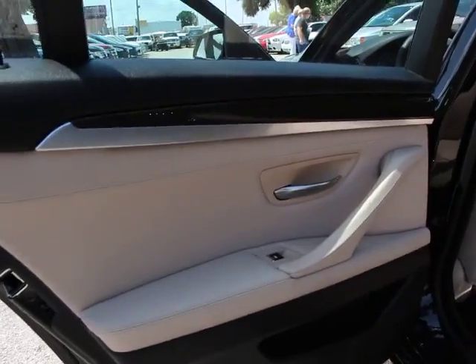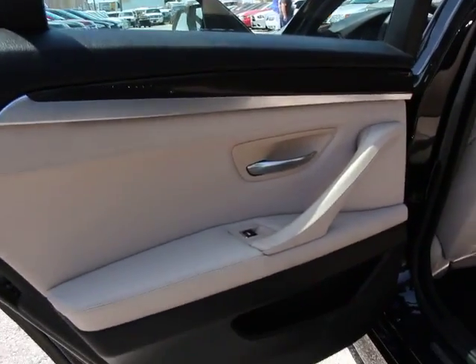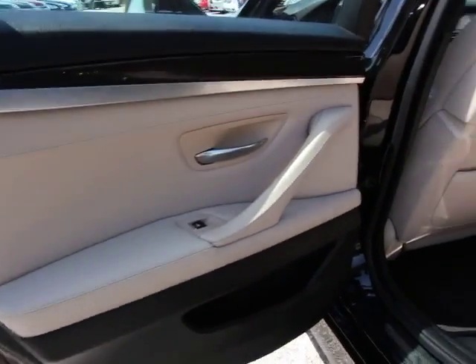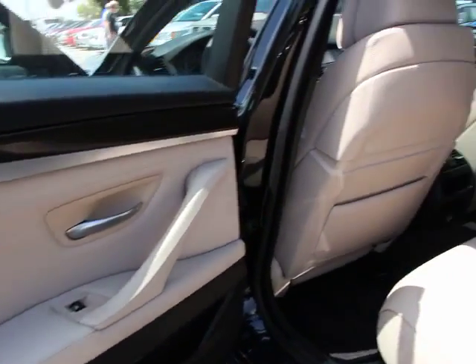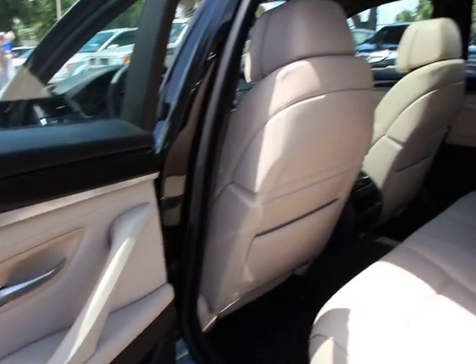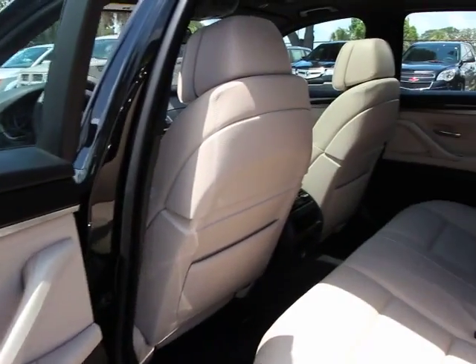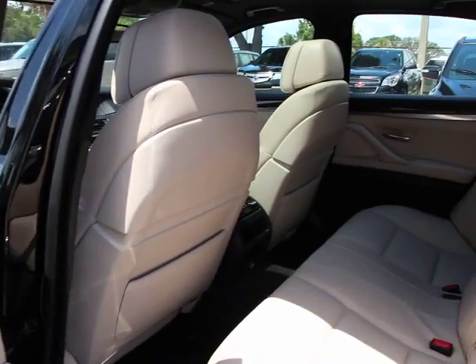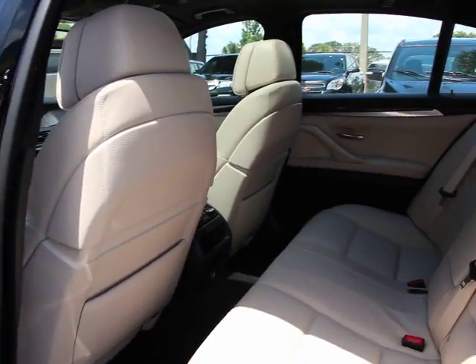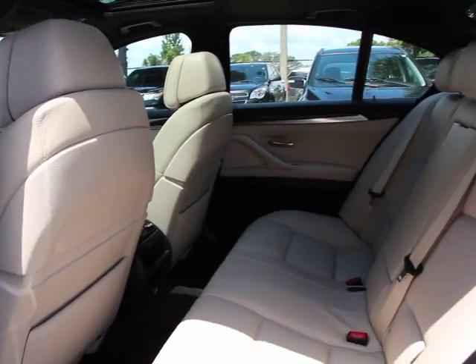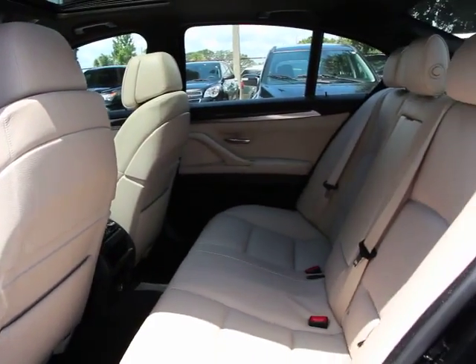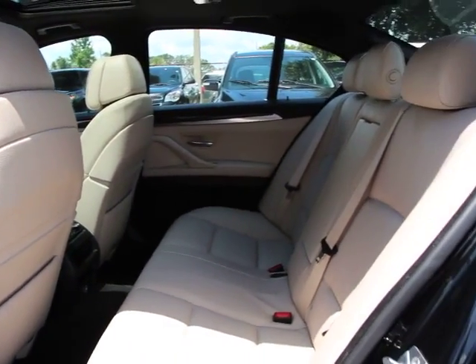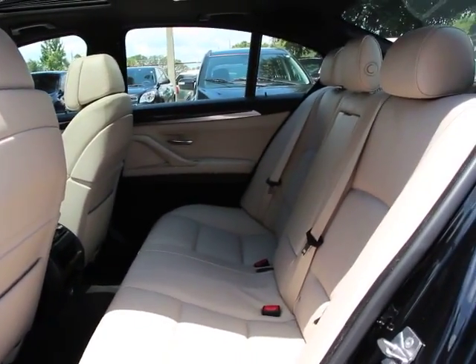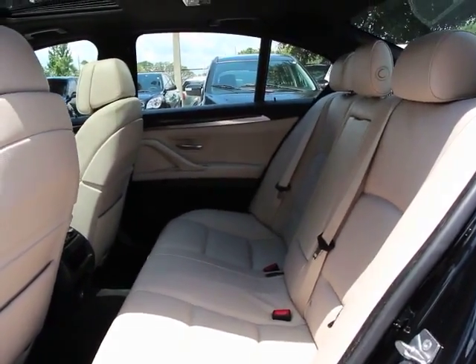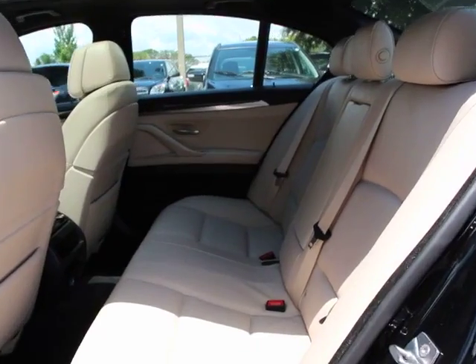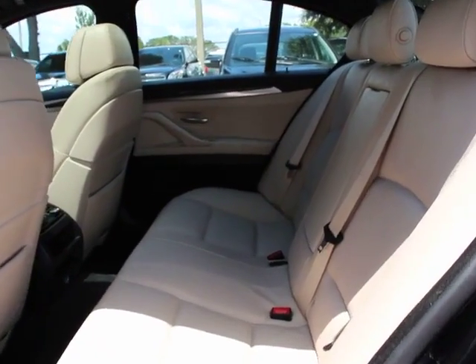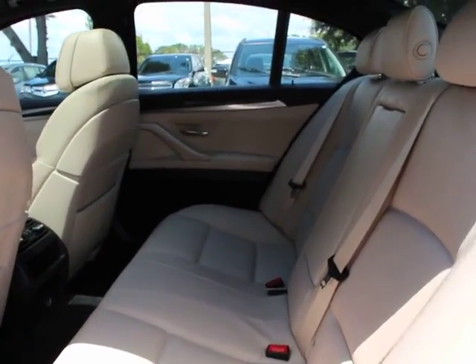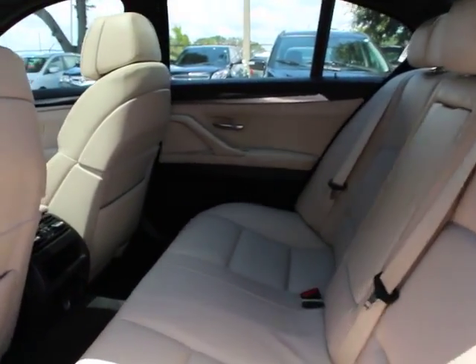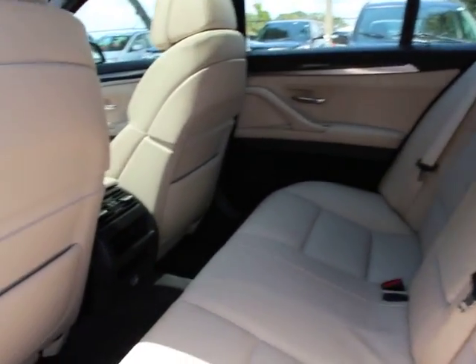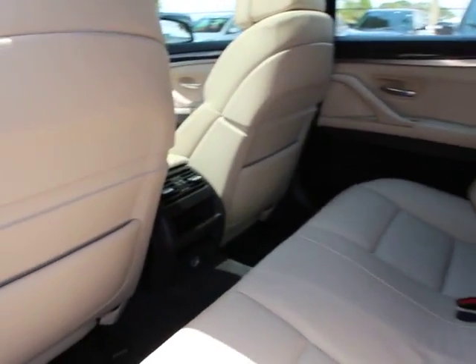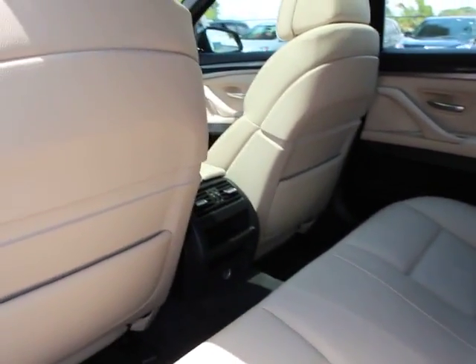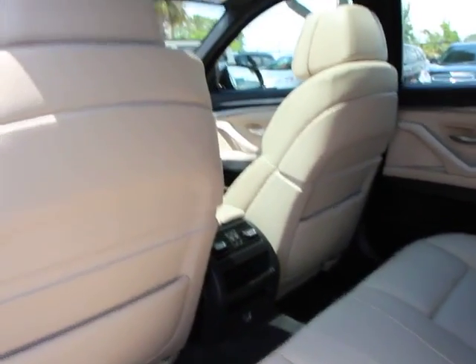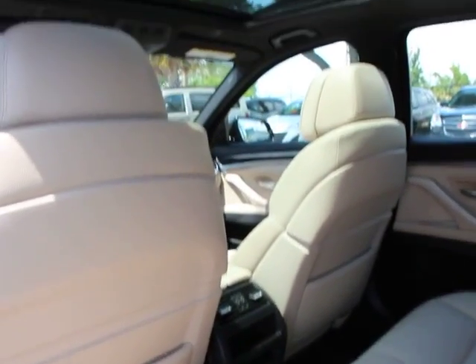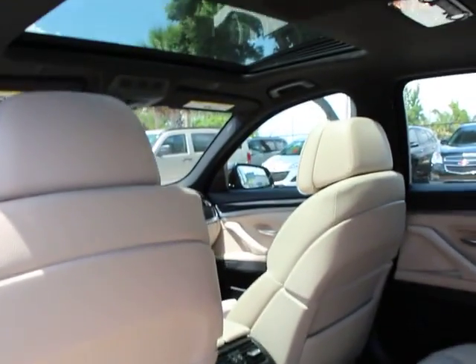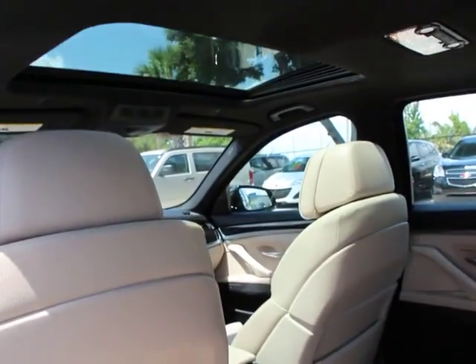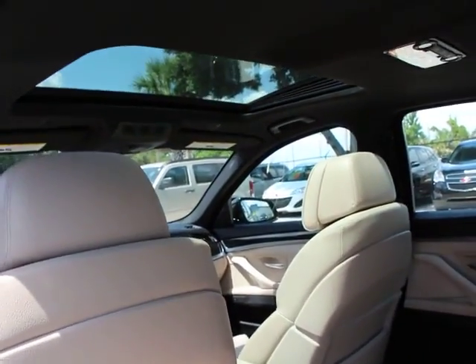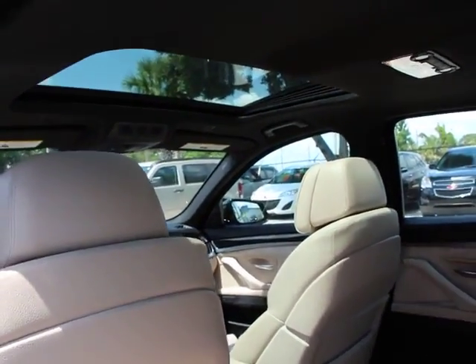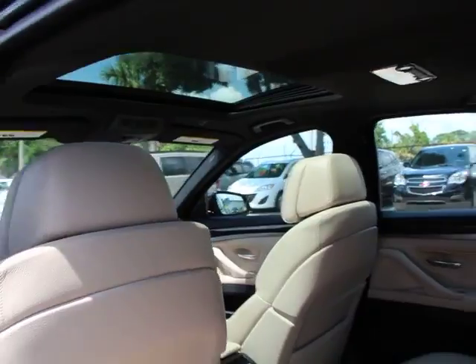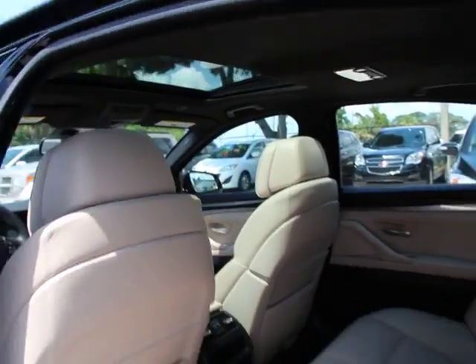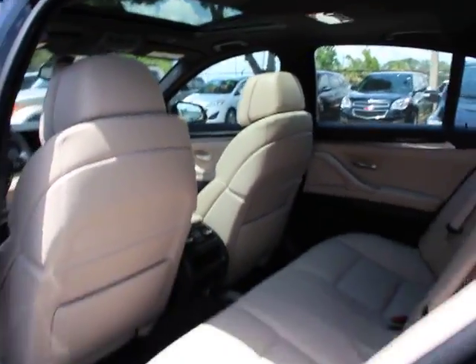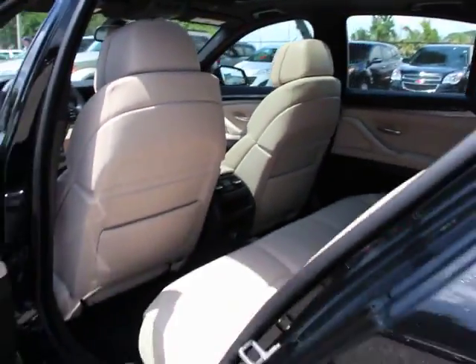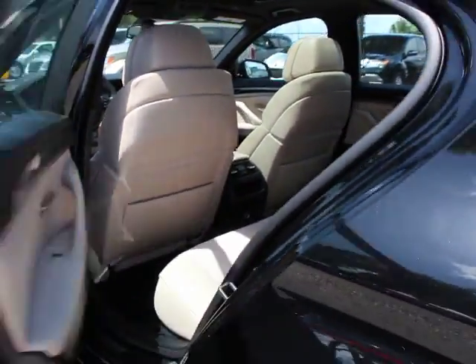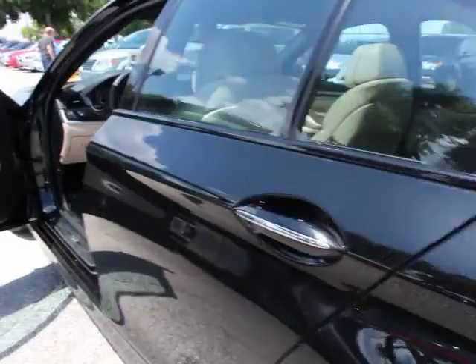Traction control, power passenger seat, navigation system, dual airbags, power steering, air conditioning, front four-wheel disc brakes, universal garage door opener, trip computer.